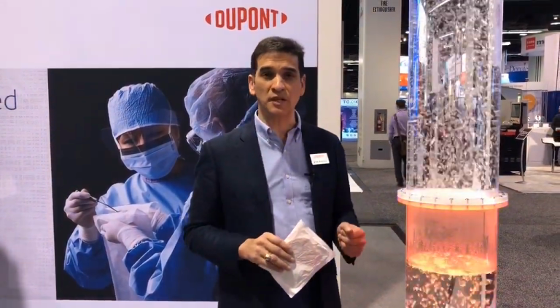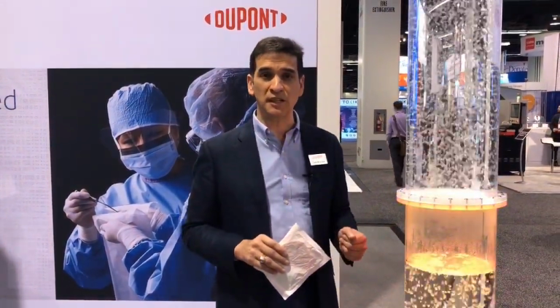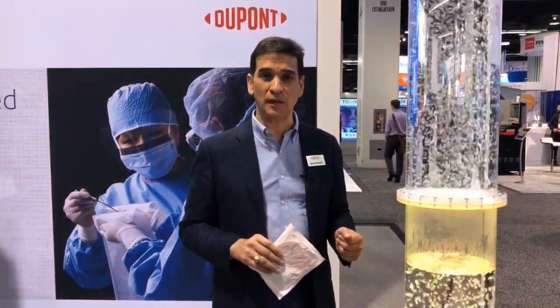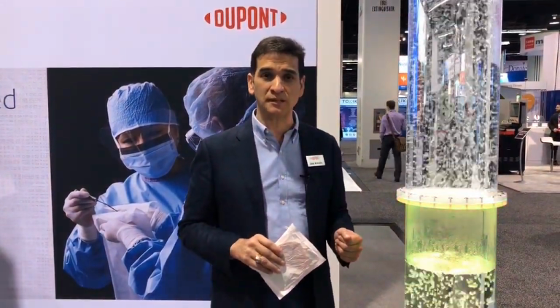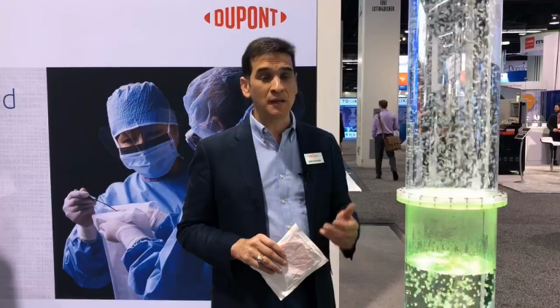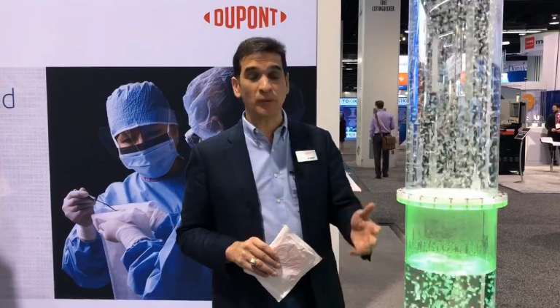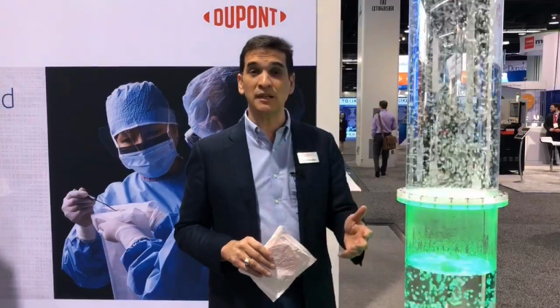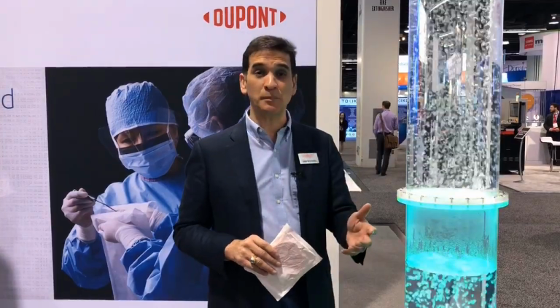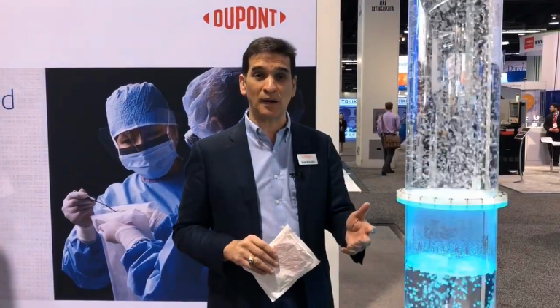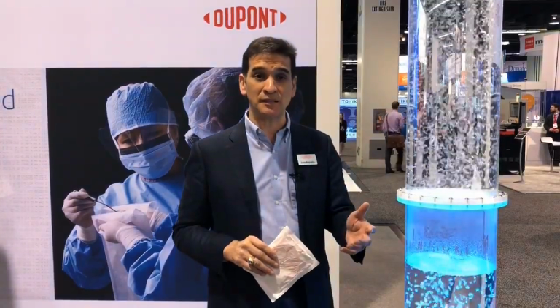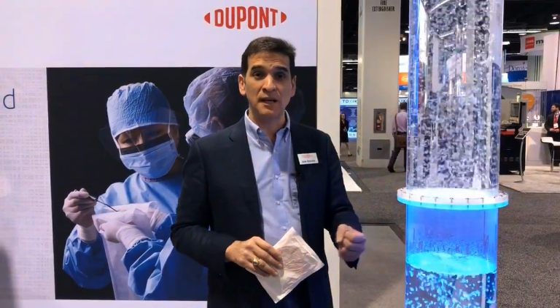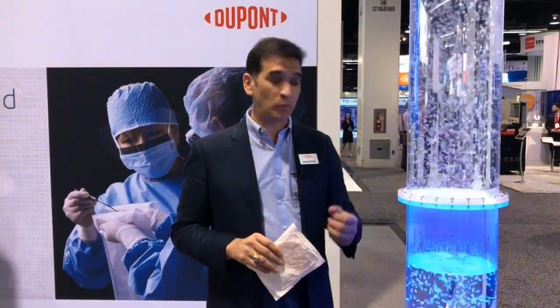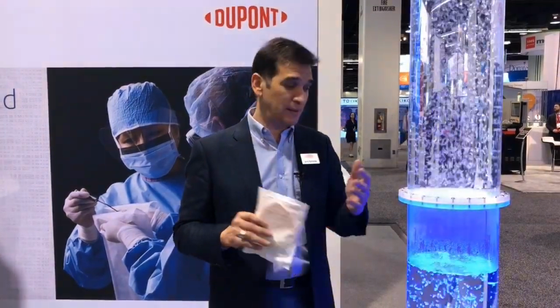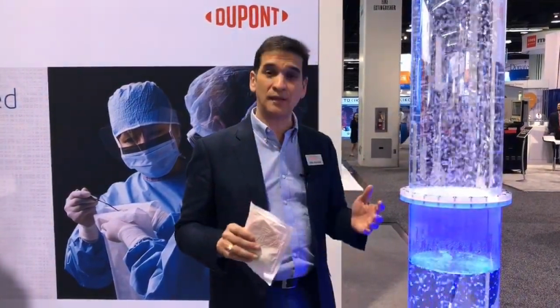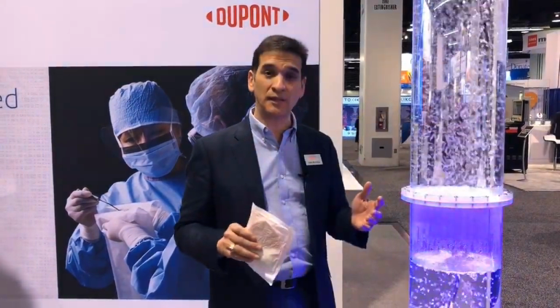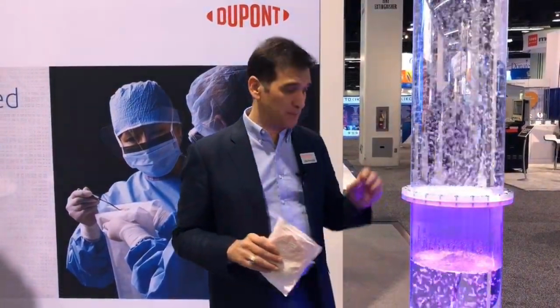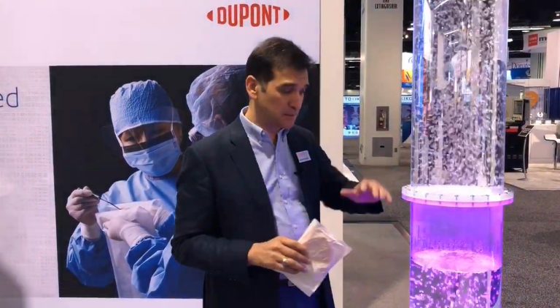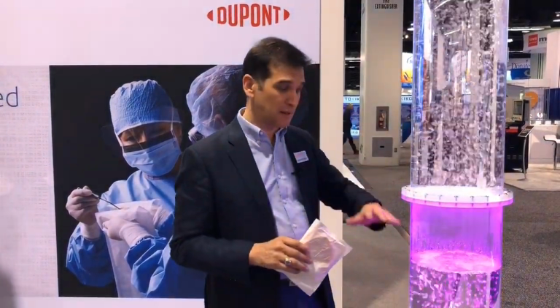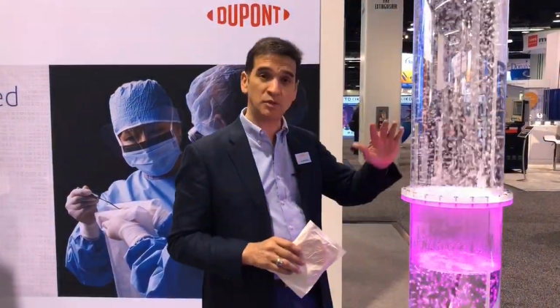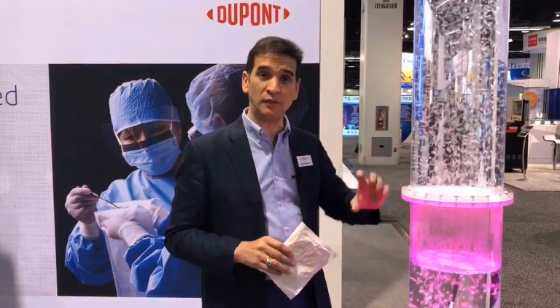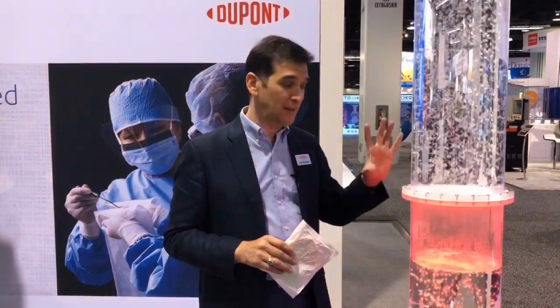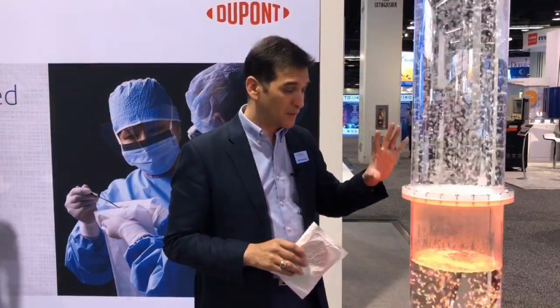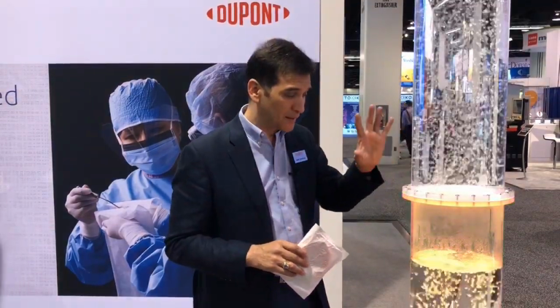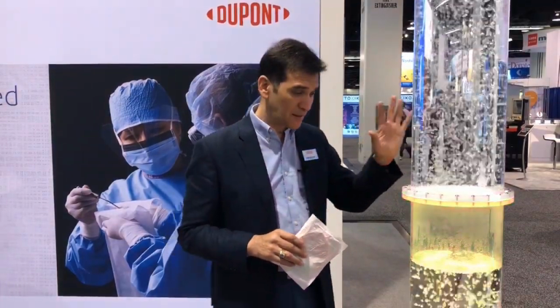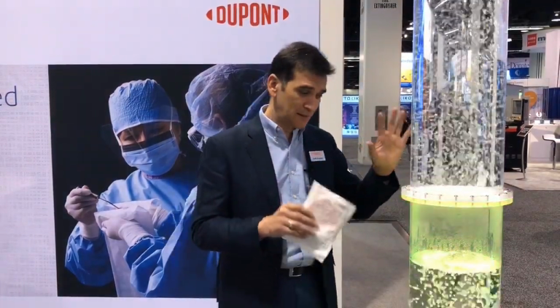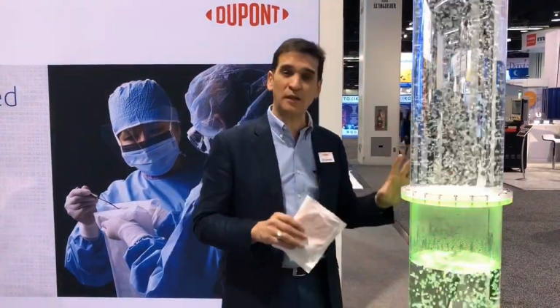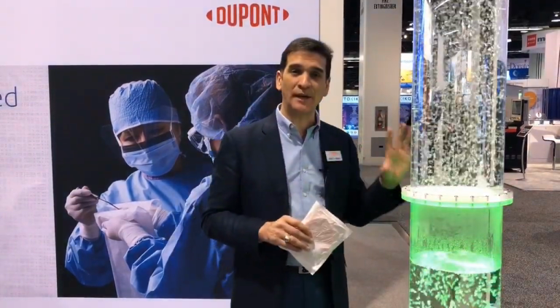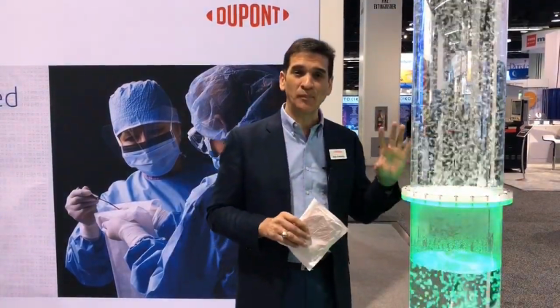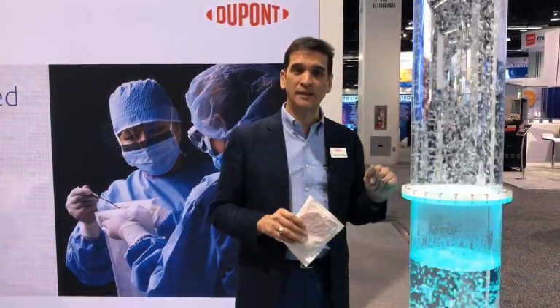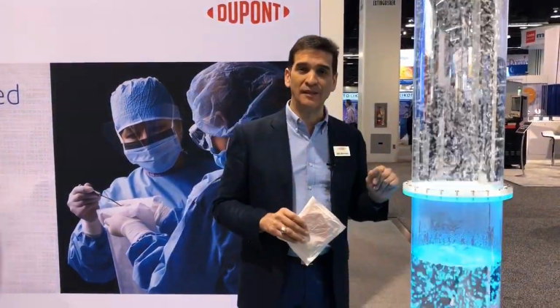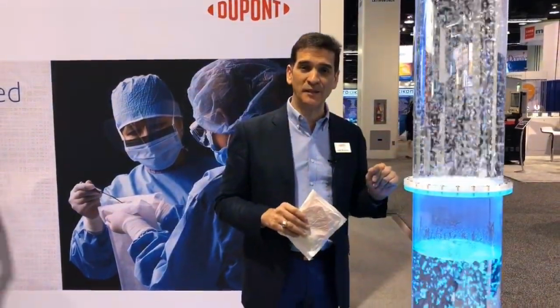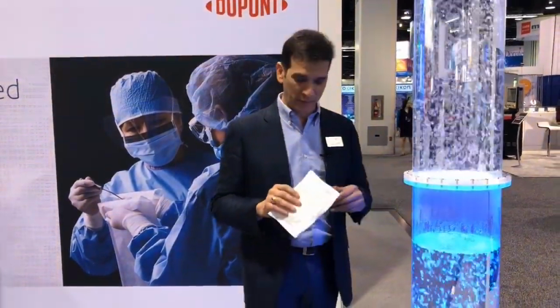This is really showing how Tyvek is a breathable material, which is very important in your sterilization process, important in your shipping processes, and important in a lot of different things. This is showing you in a unique way what Tyvek can do for you.